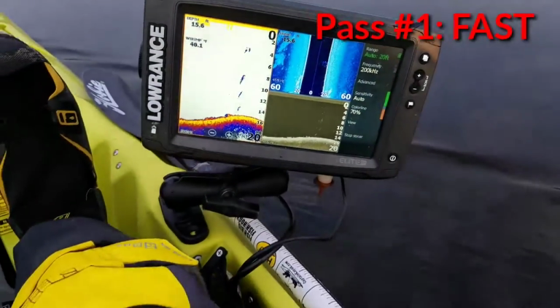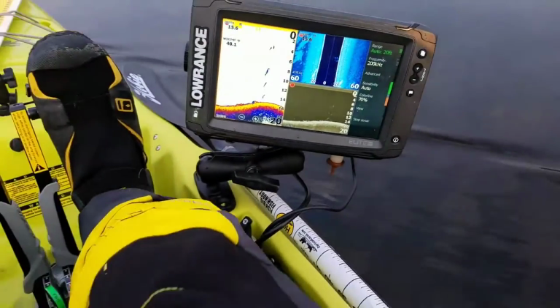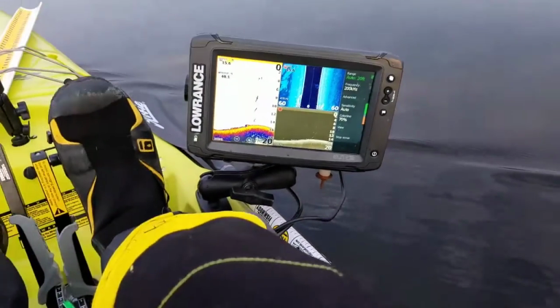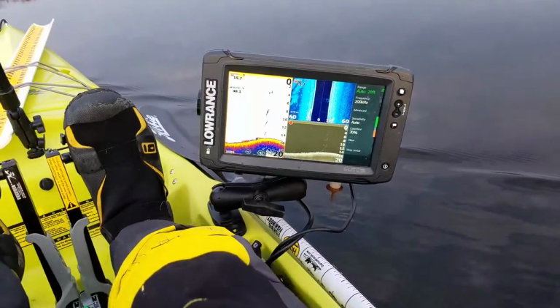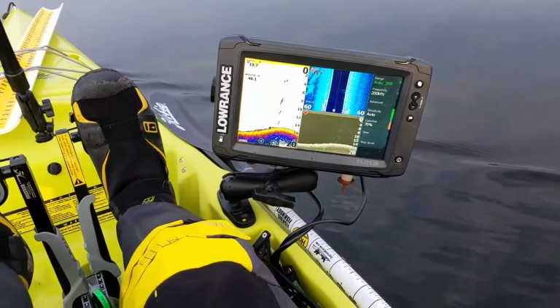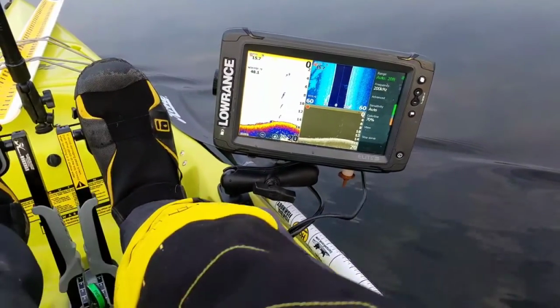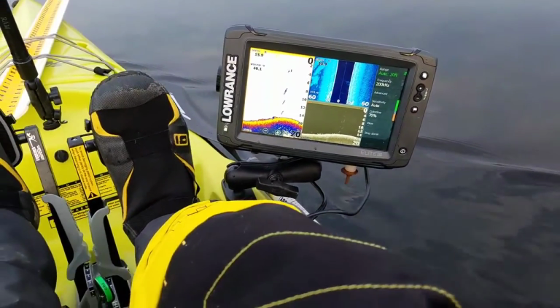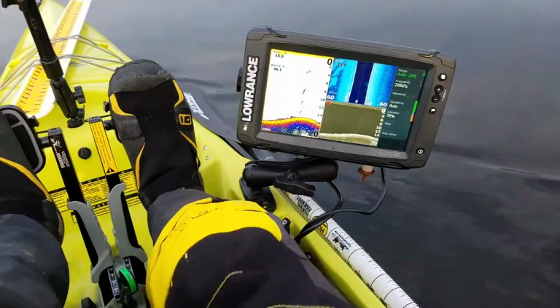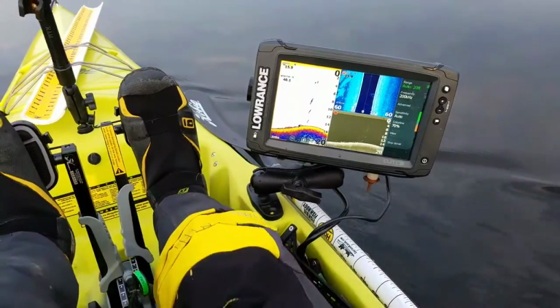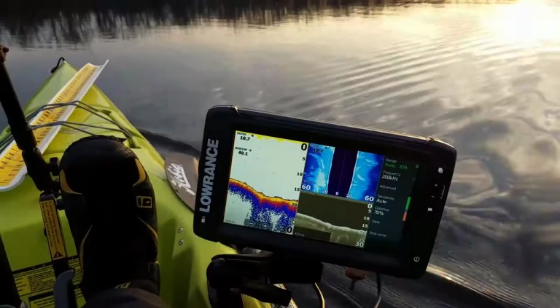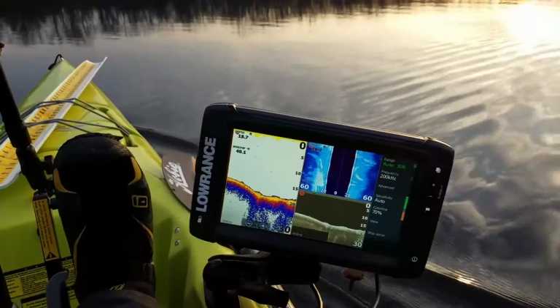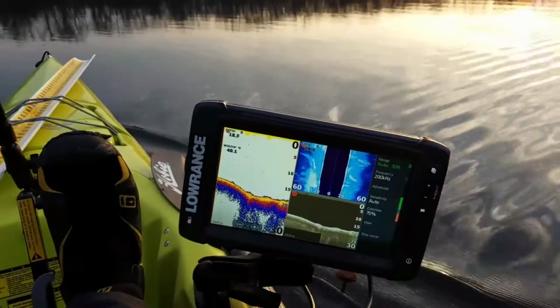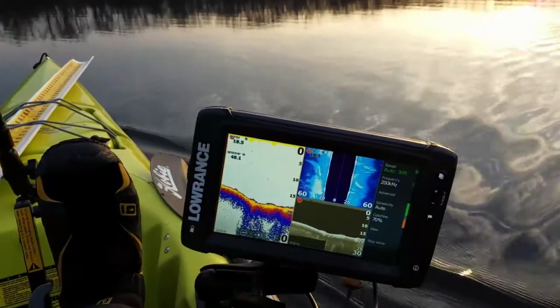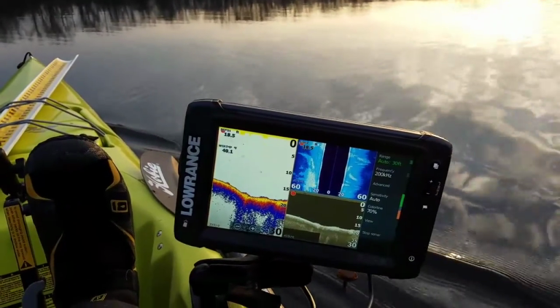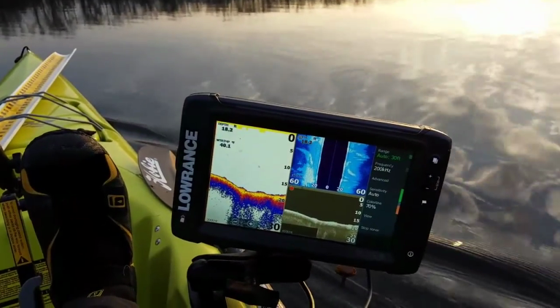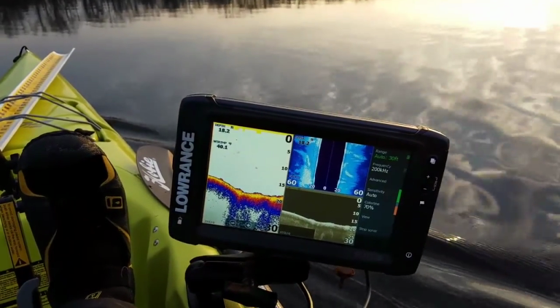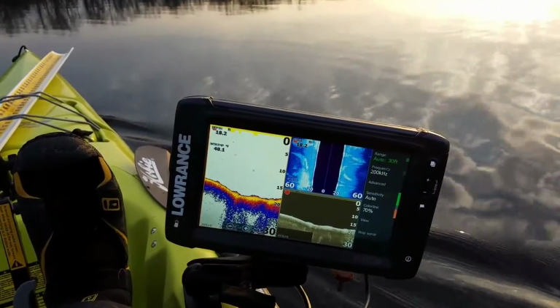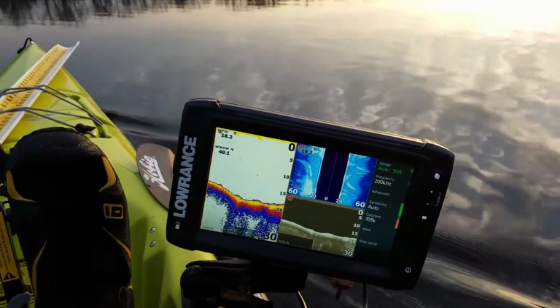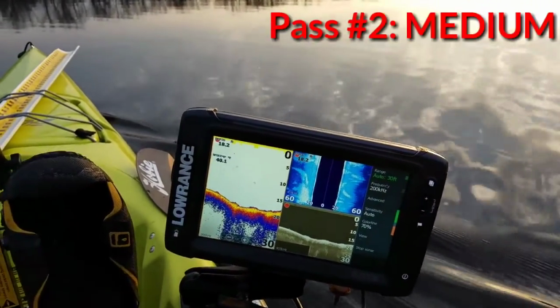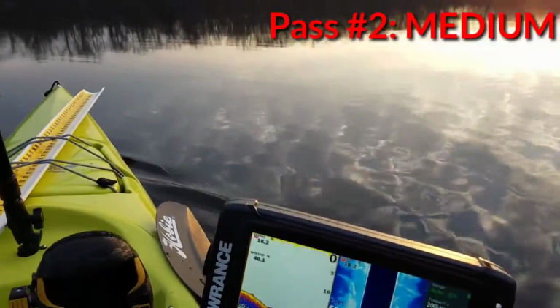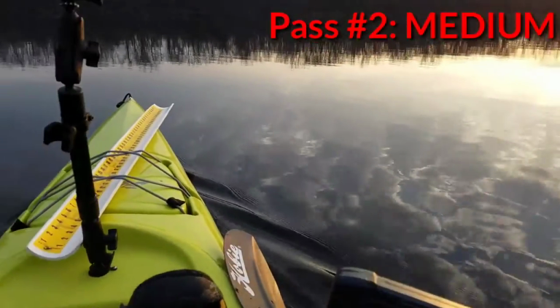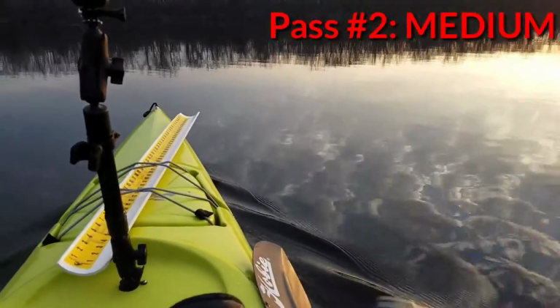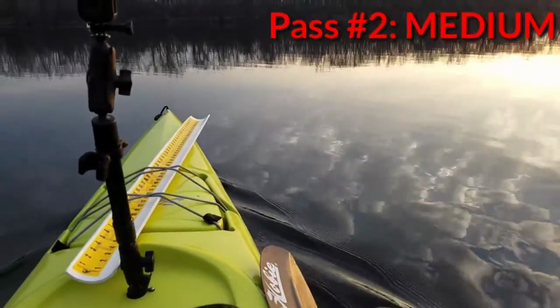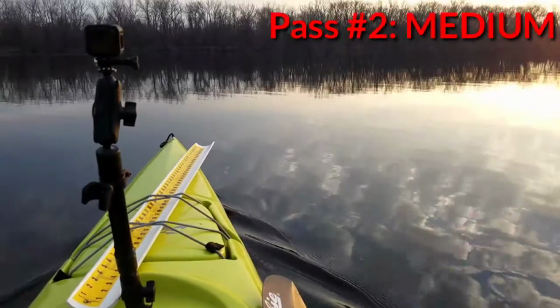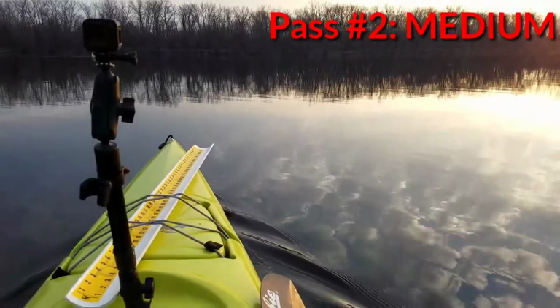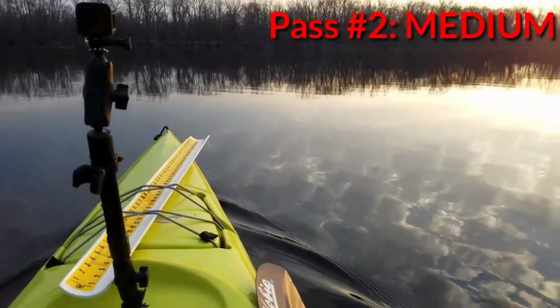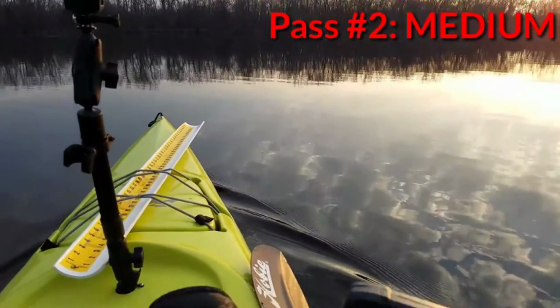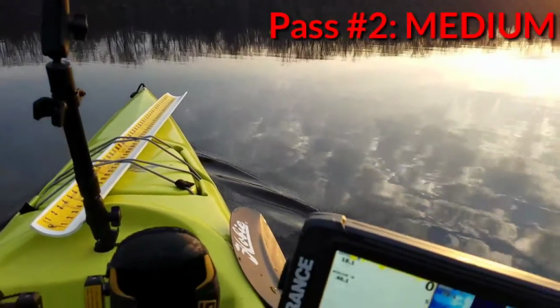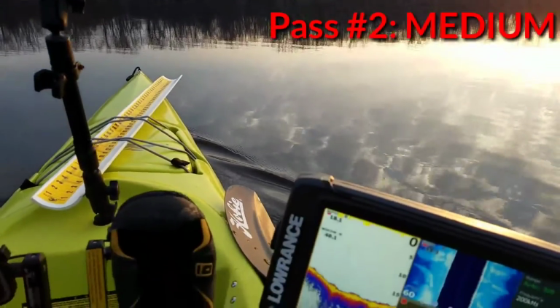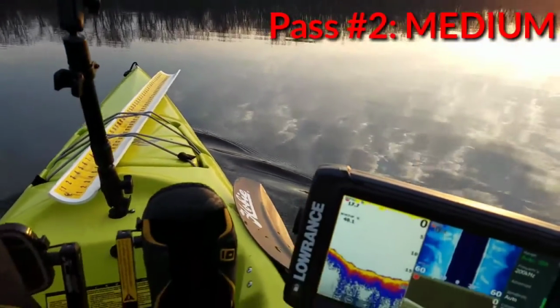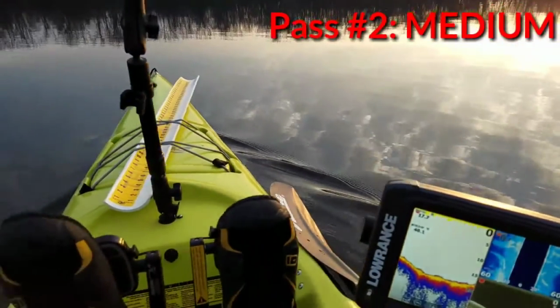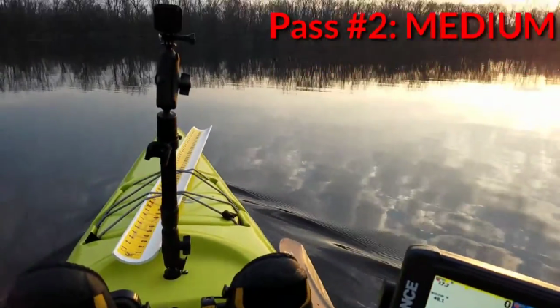I'll make another pass, go around them again. Coming at them from the other direction now — see them straight ahead, kind of, sort of.